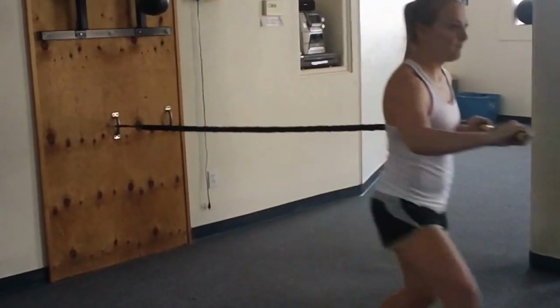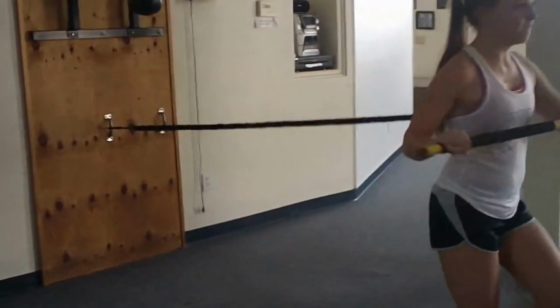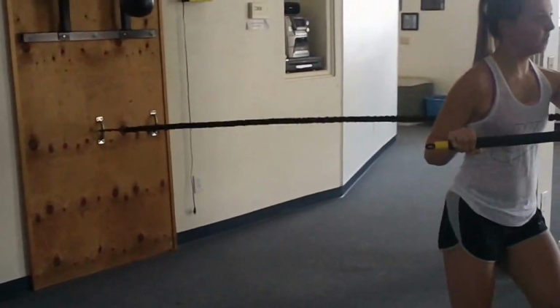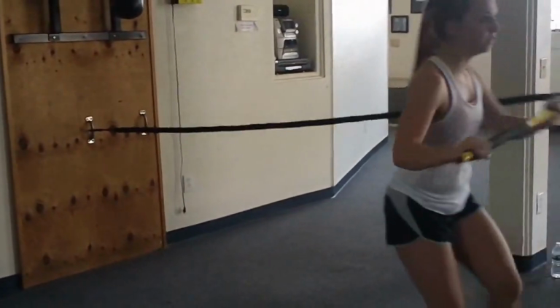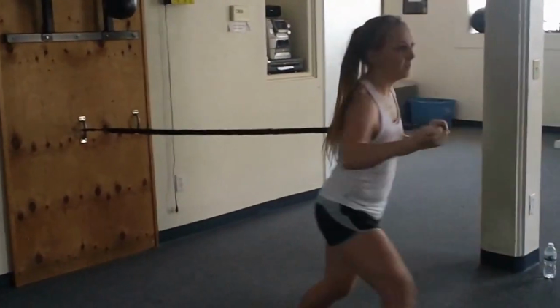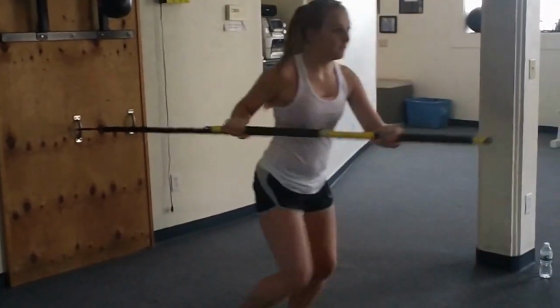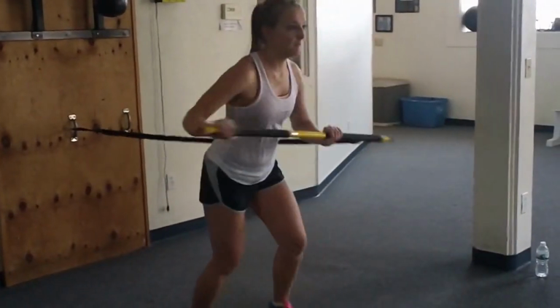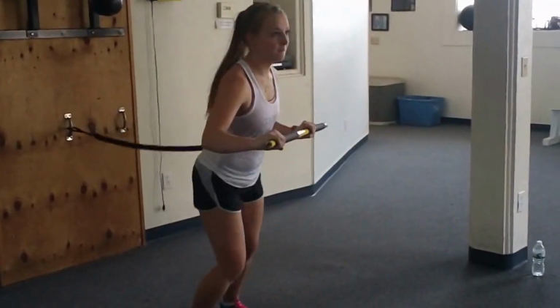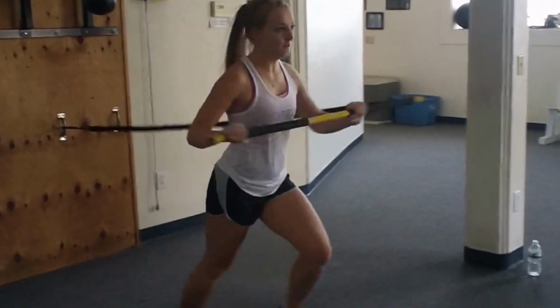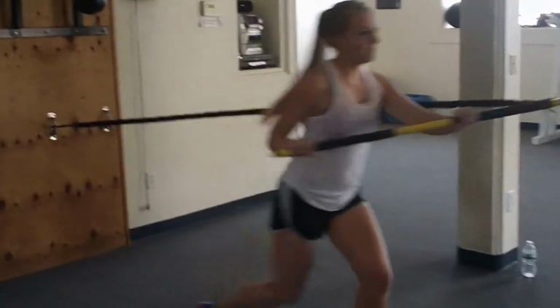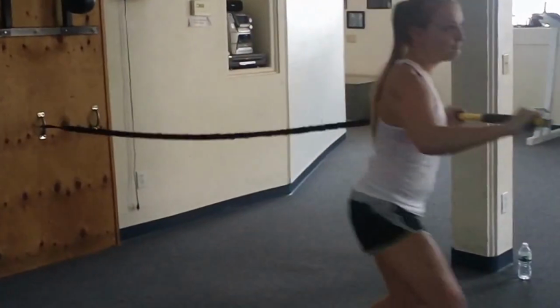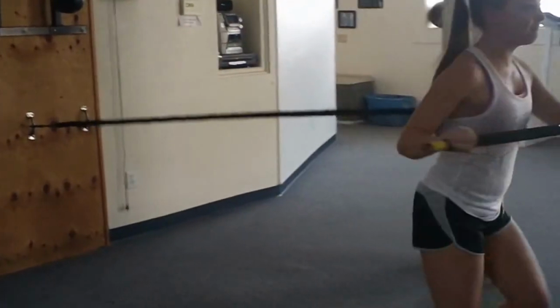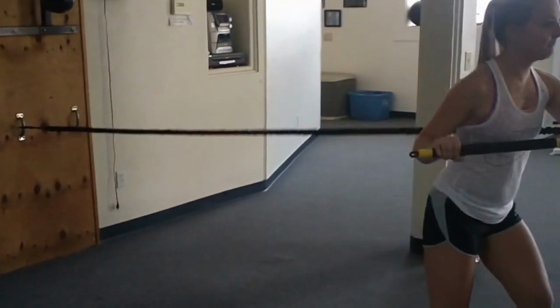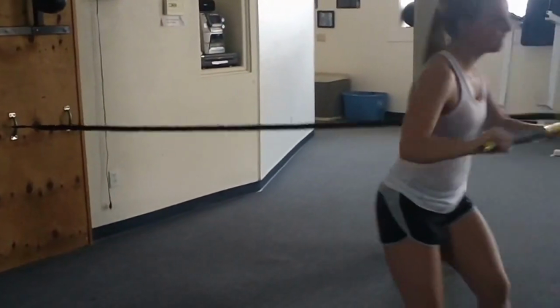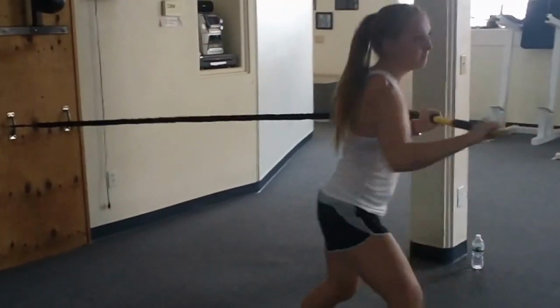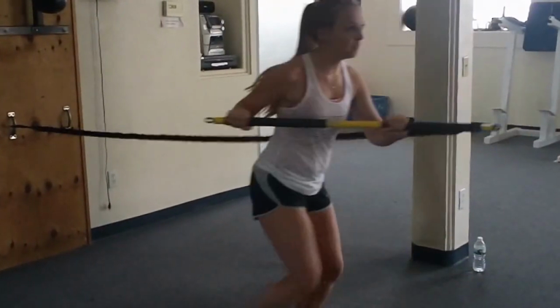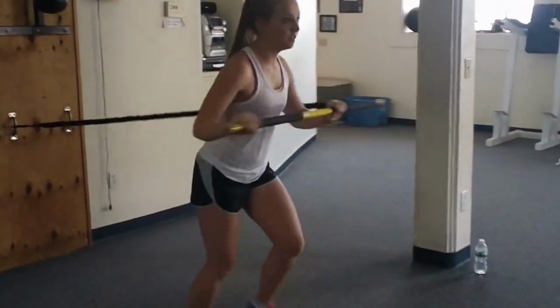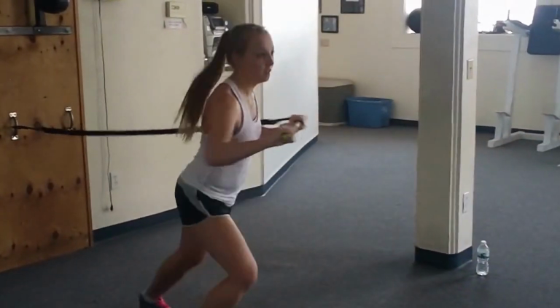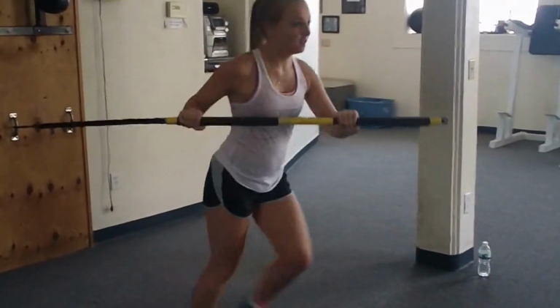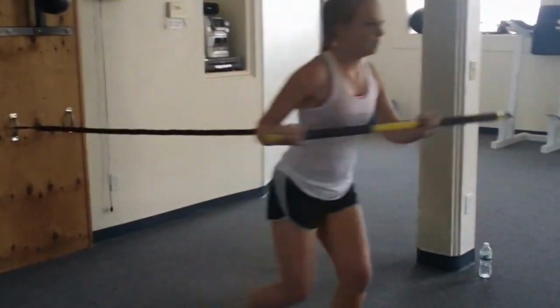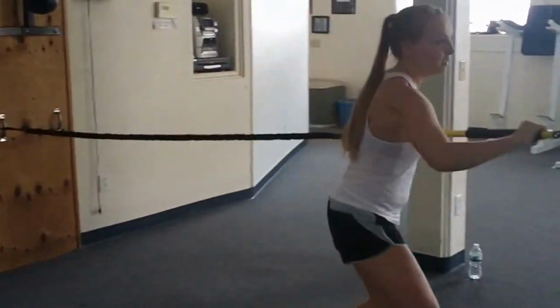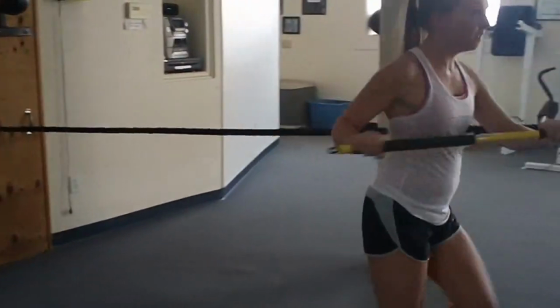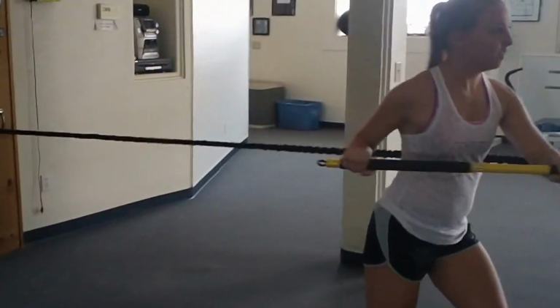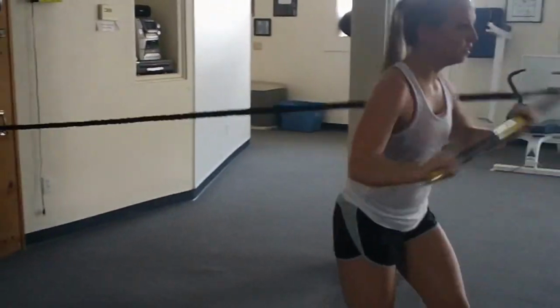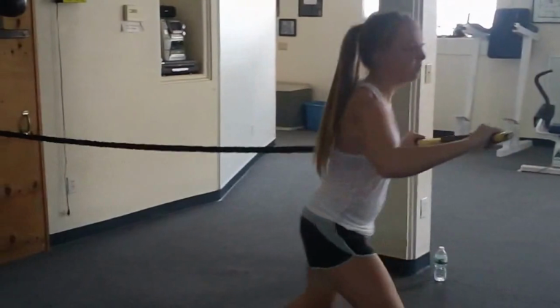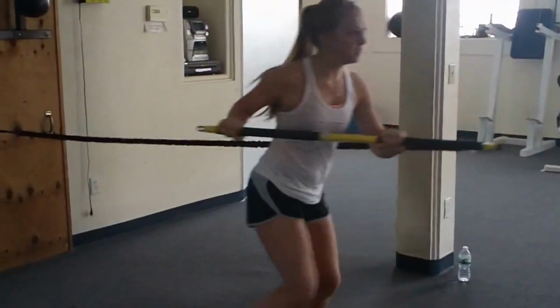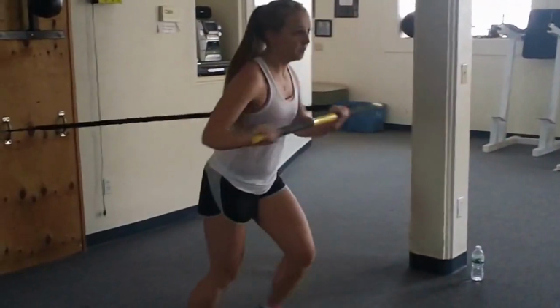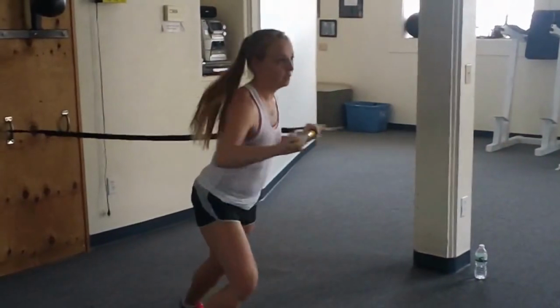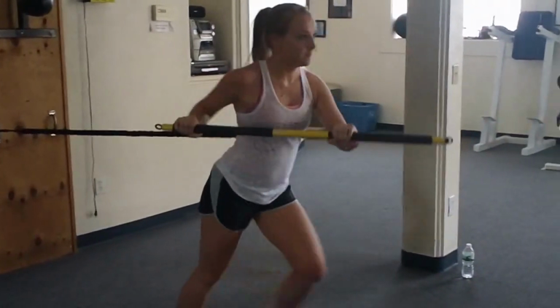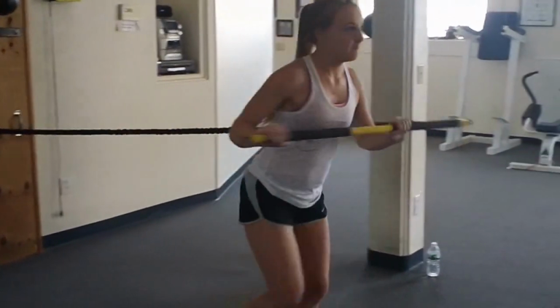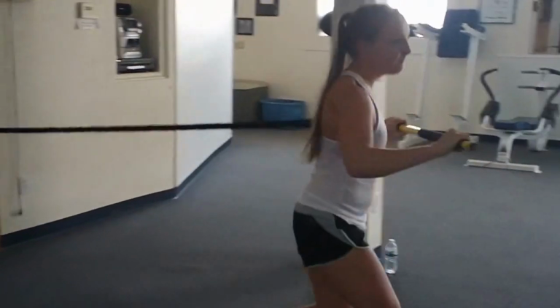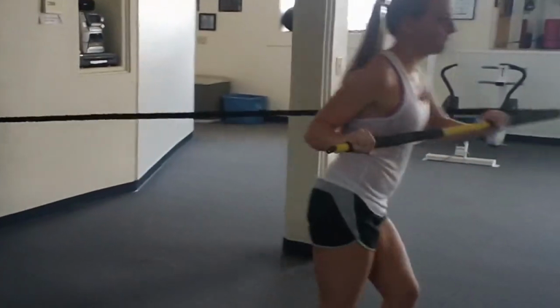Exhale, exhale. Big rotations. One, two, three. One, two, three. Big rotations. That's it. A little faster, a little heavier. Good.